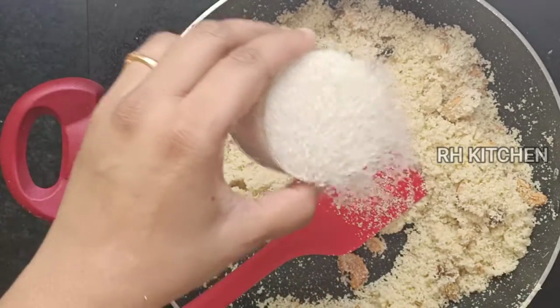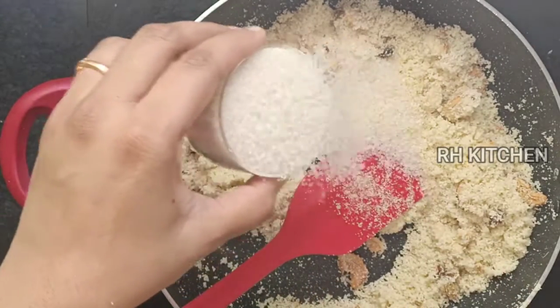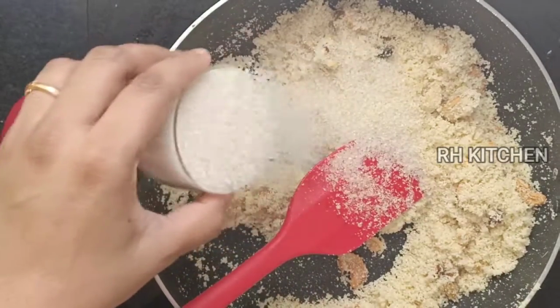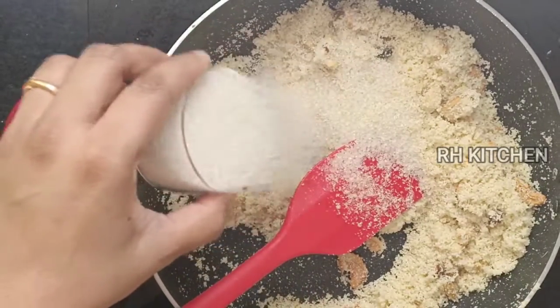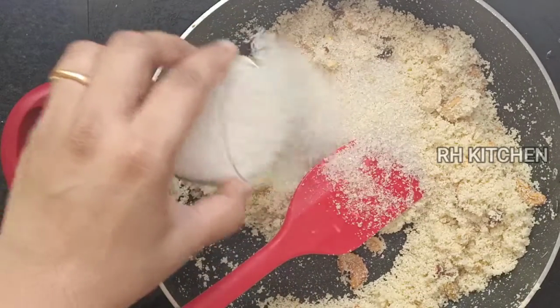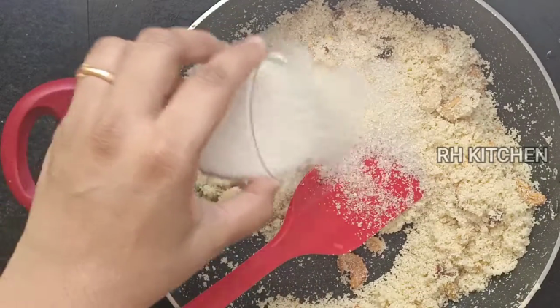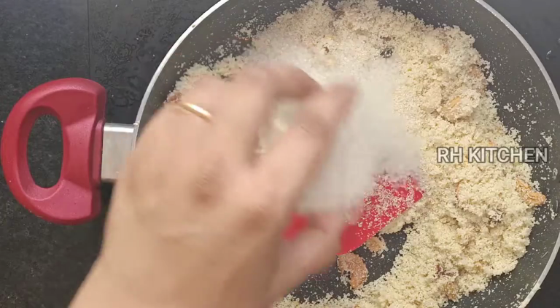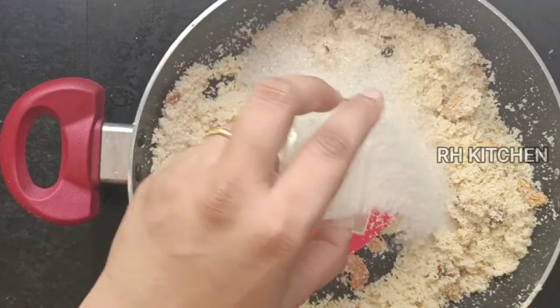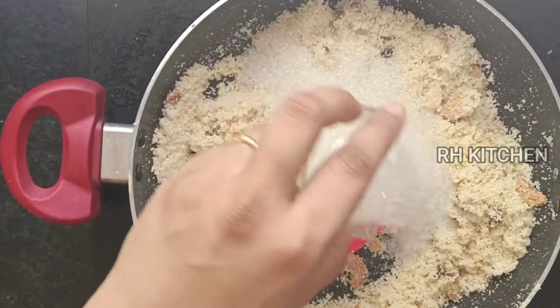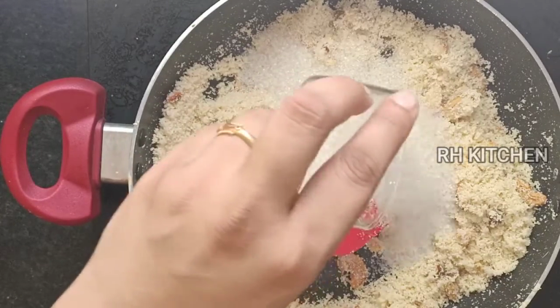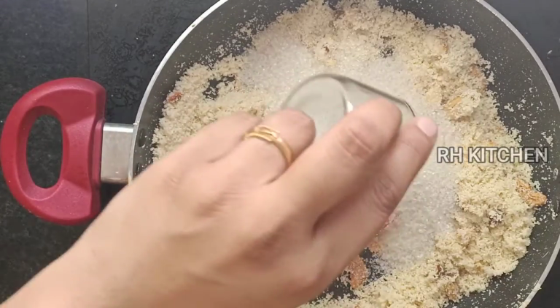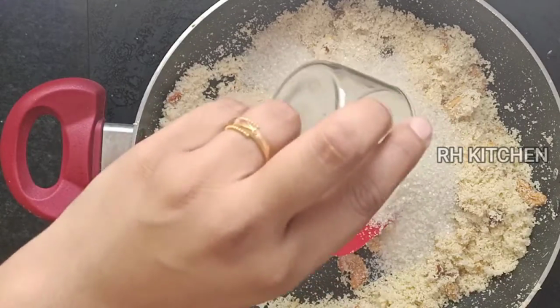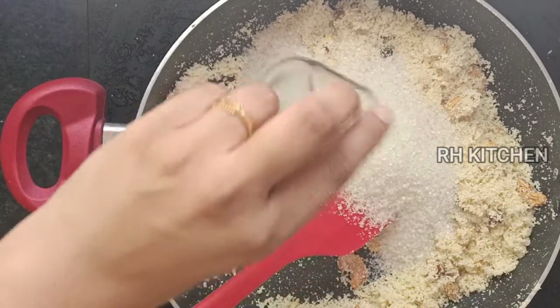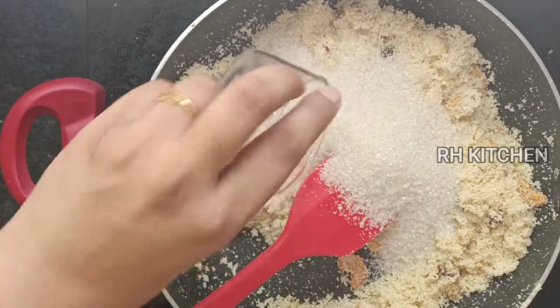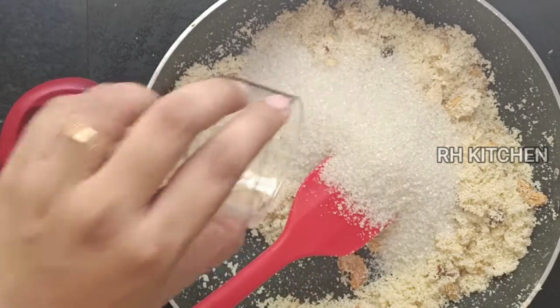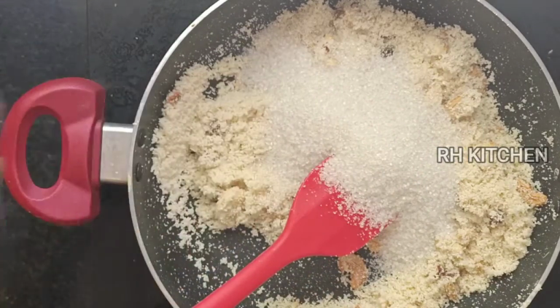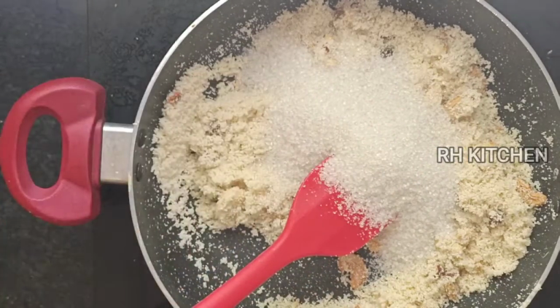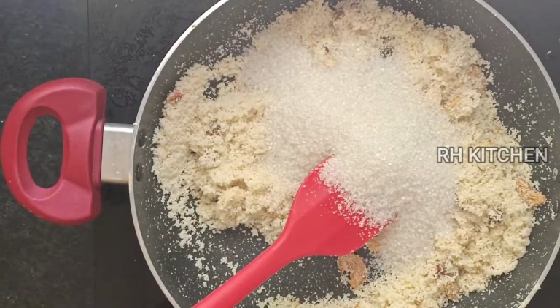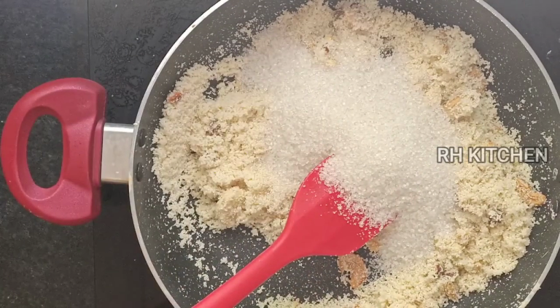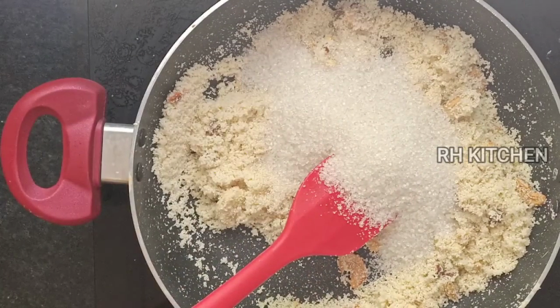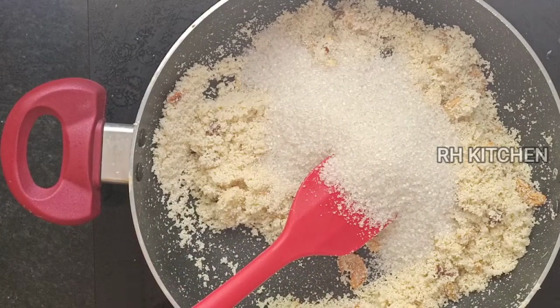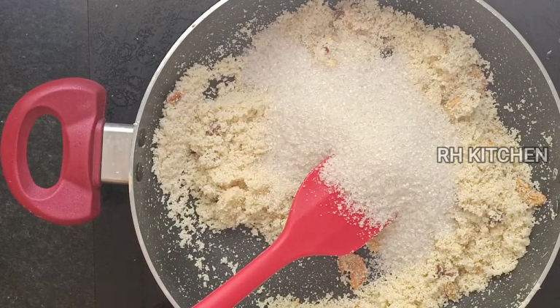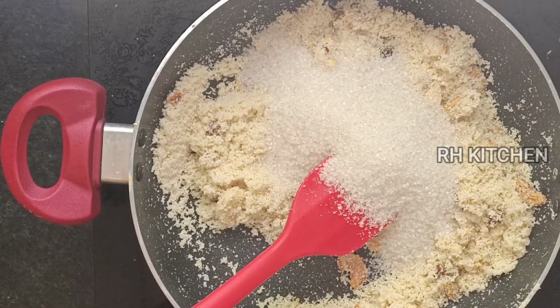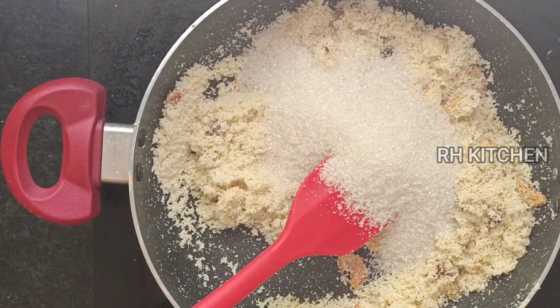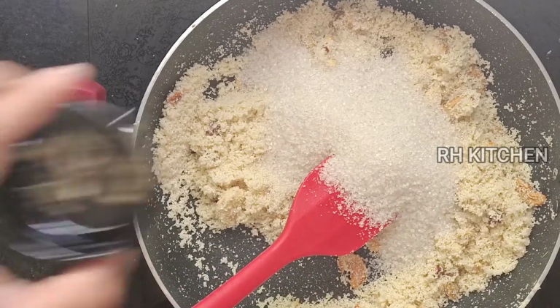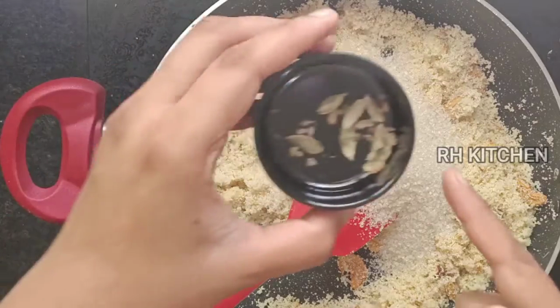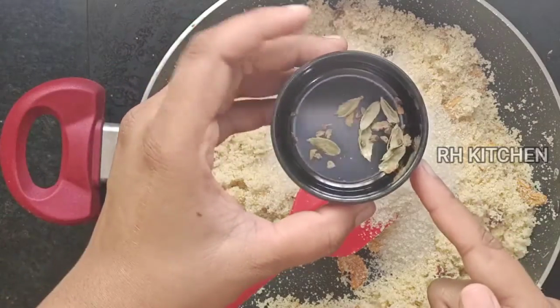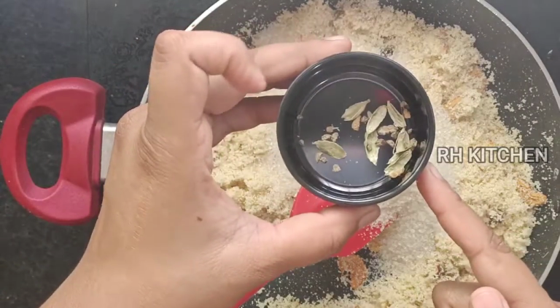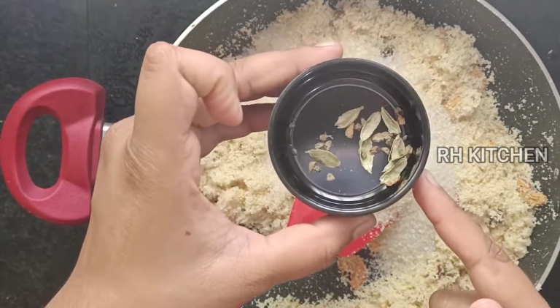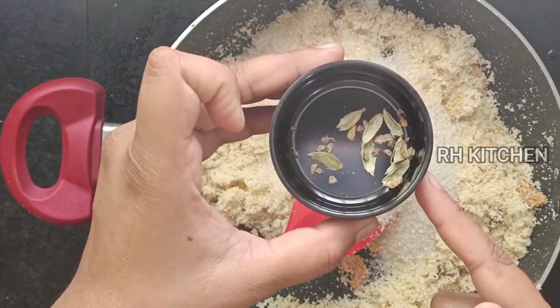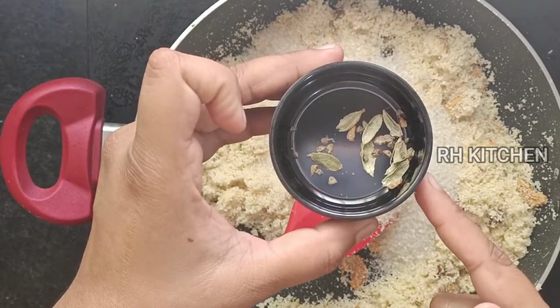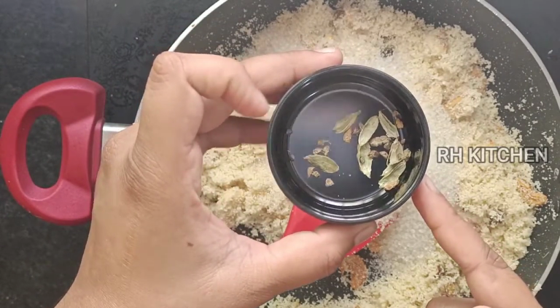If you need to add more, you can add 3 cups of tea. In this case, we can add 3 cups of tea.